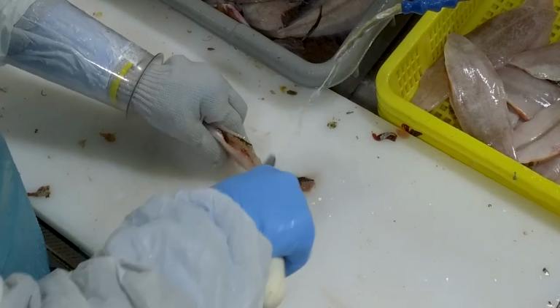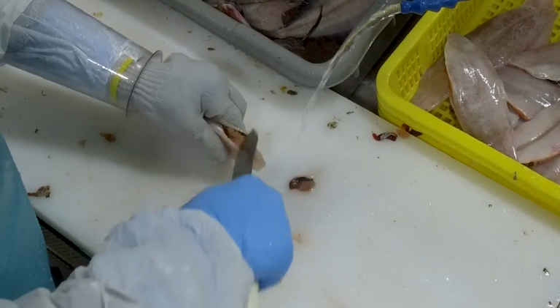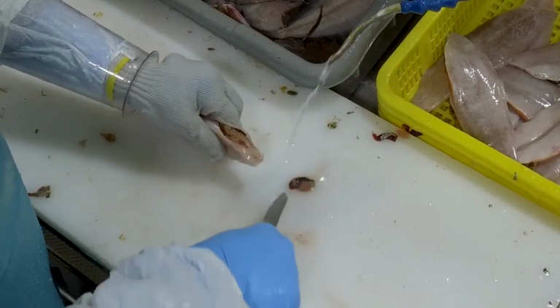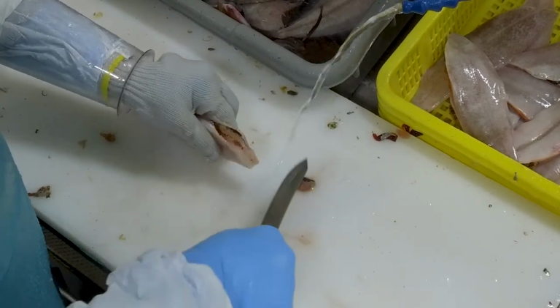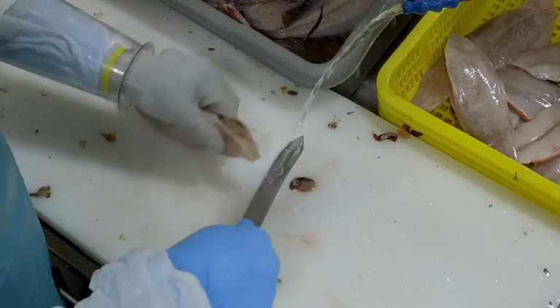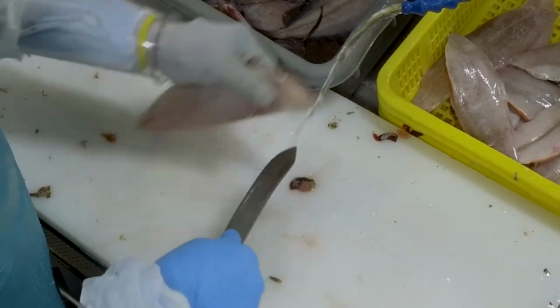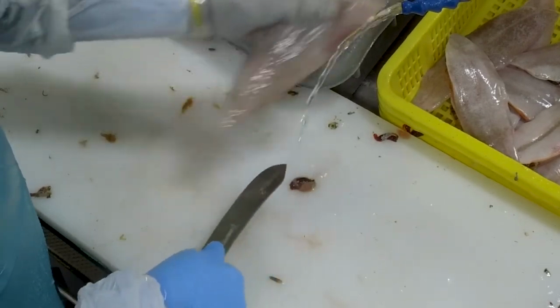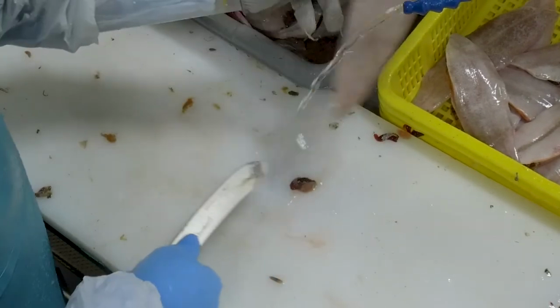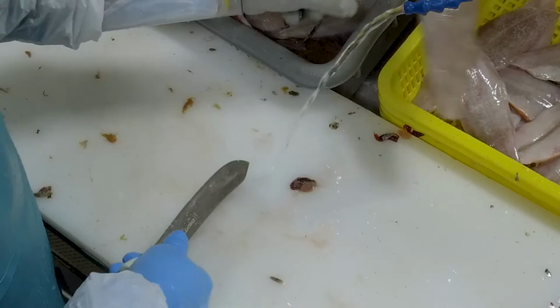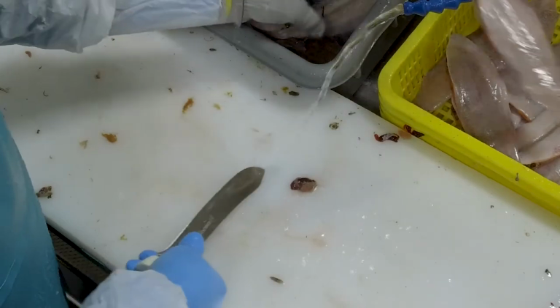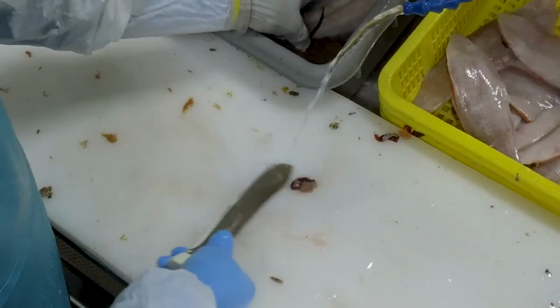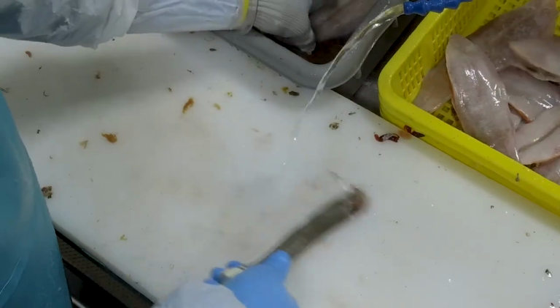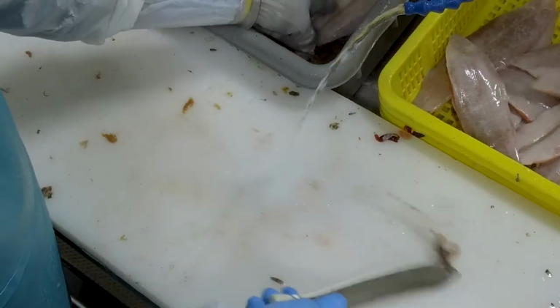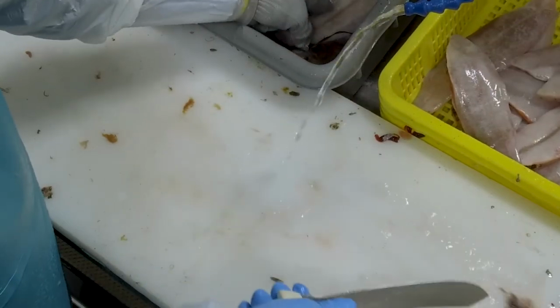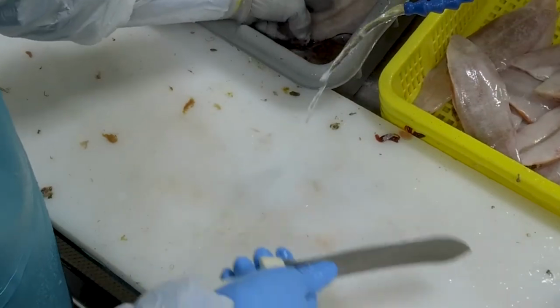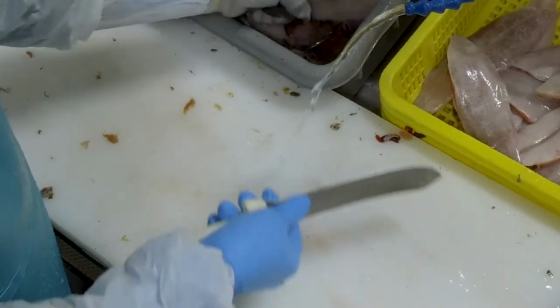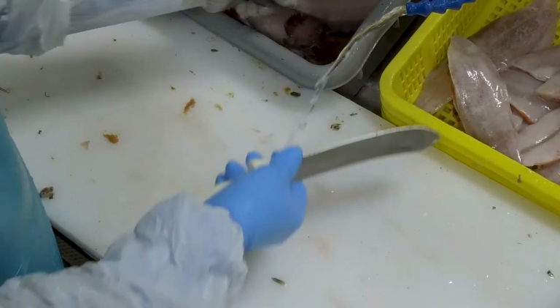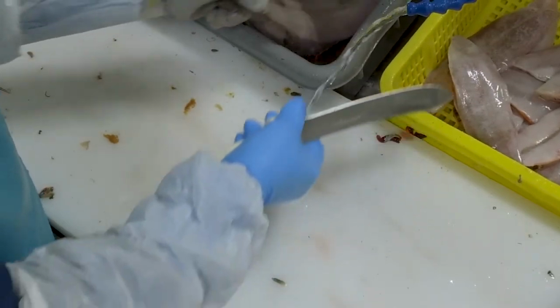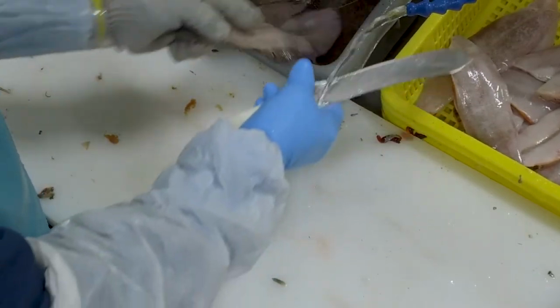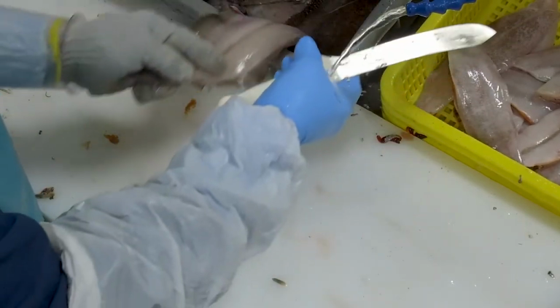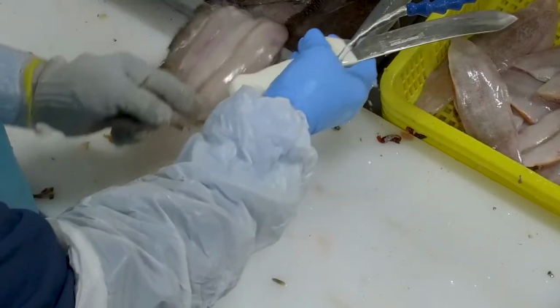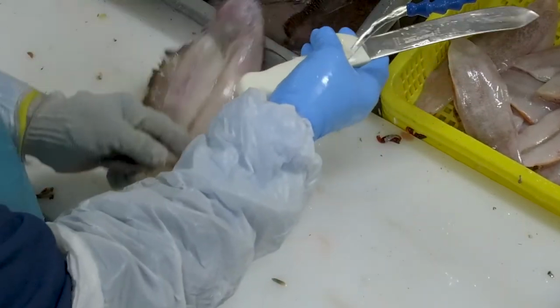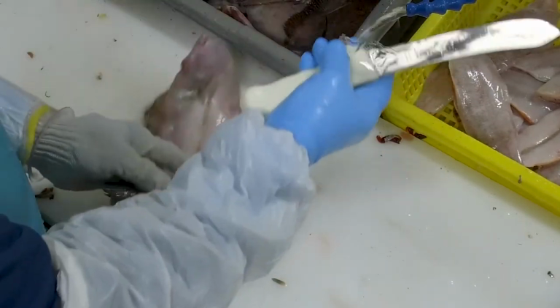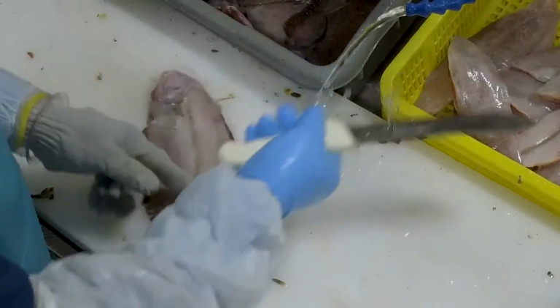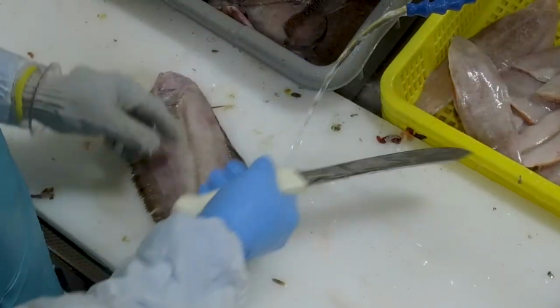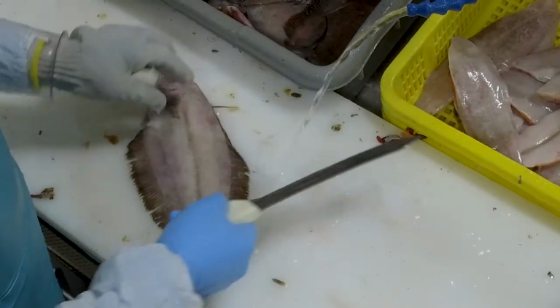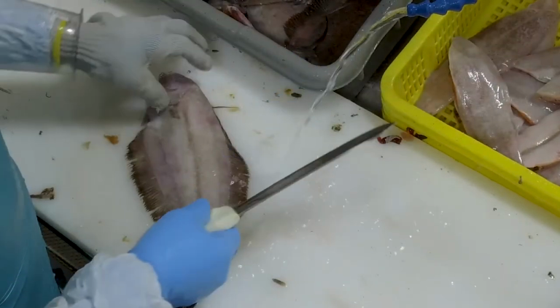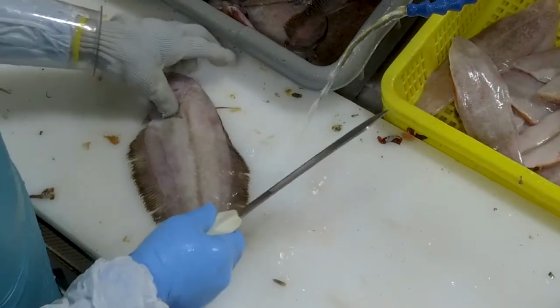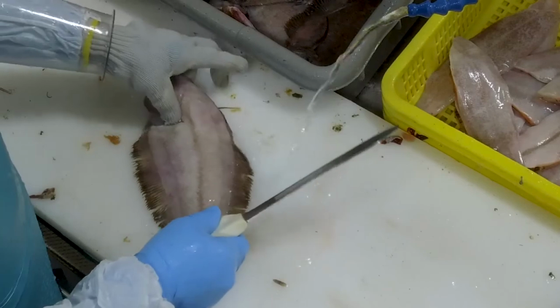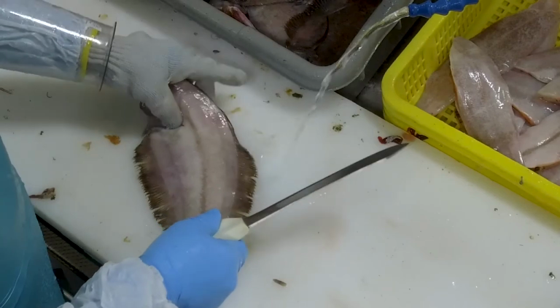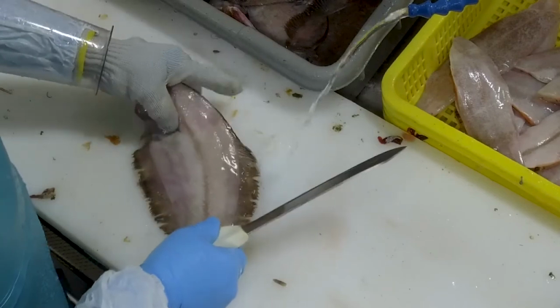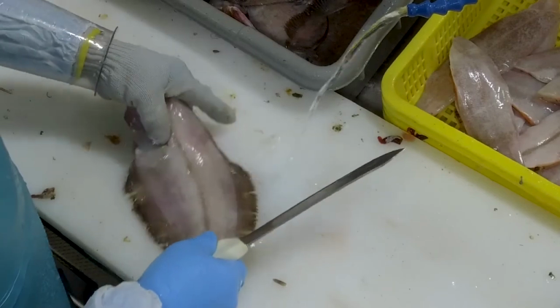As you can see, each species of fish is filleted a little differently. This is why it's extremely important to work with your player coach to learn the proper techniques.